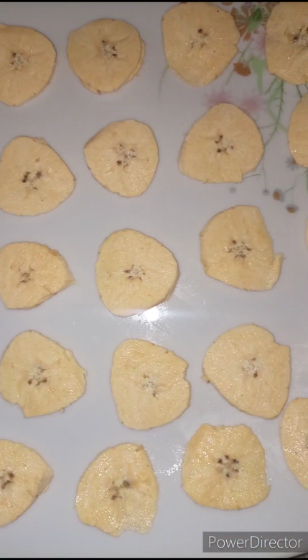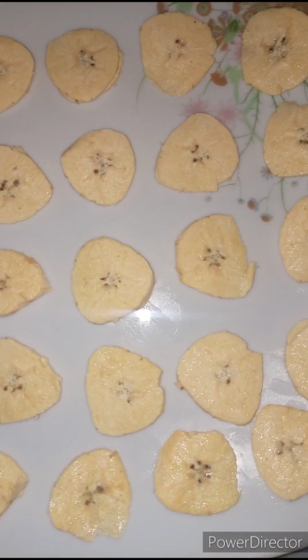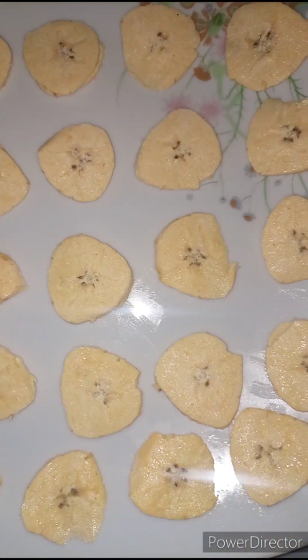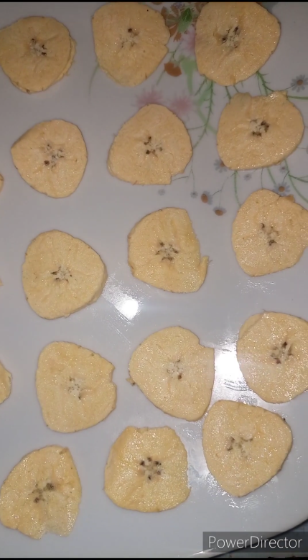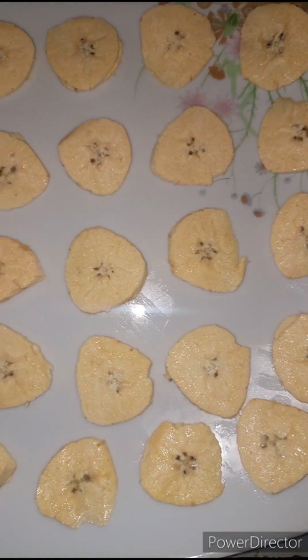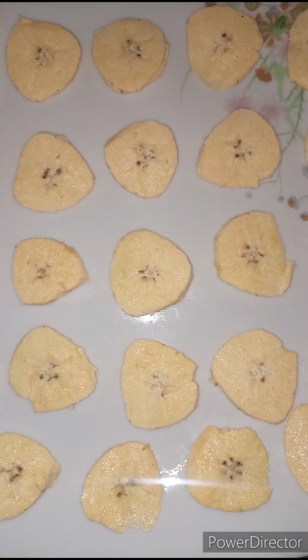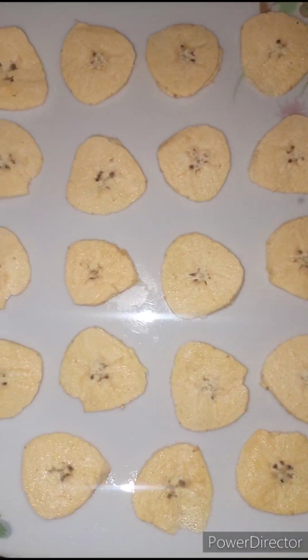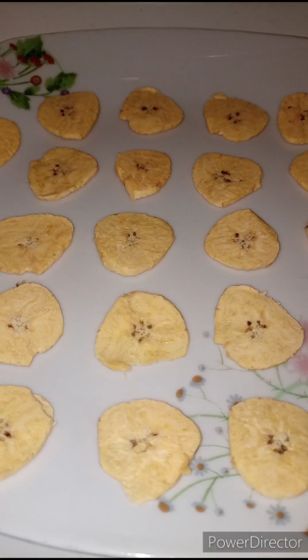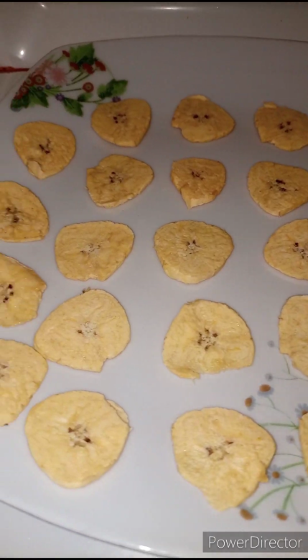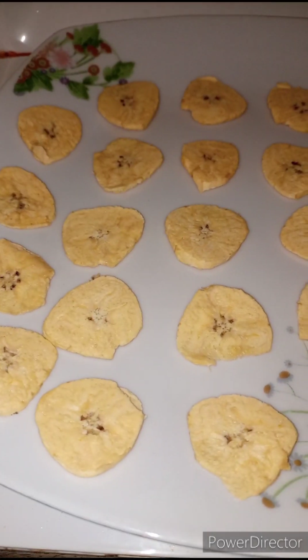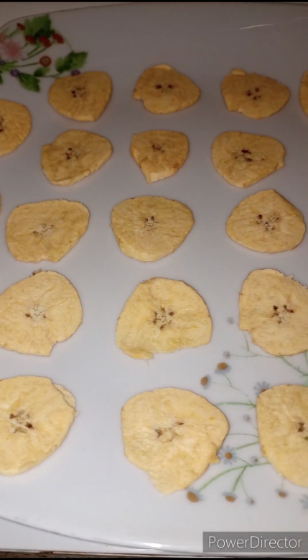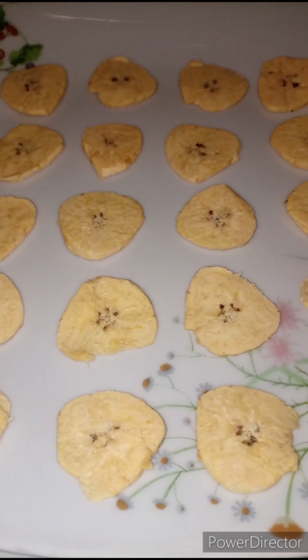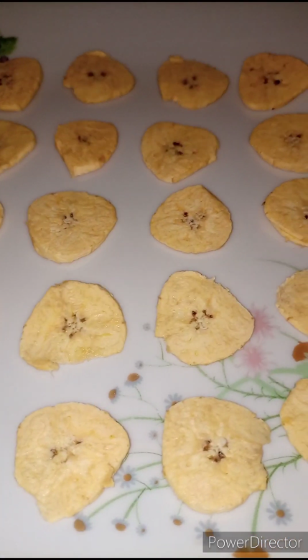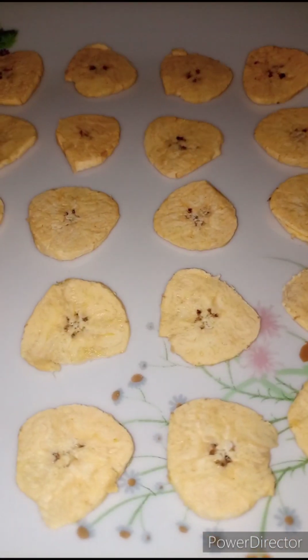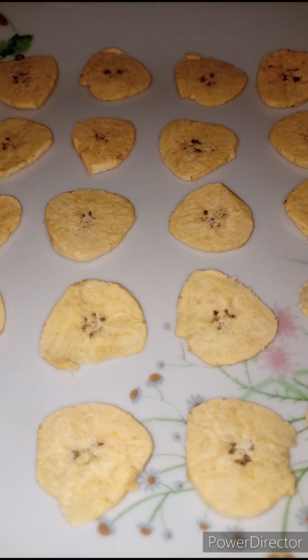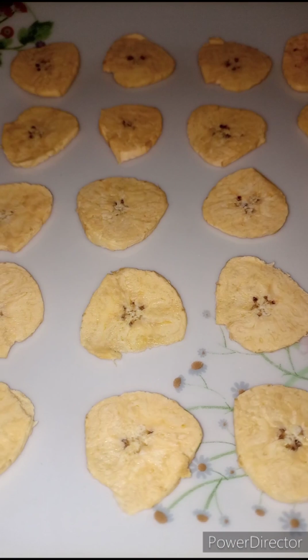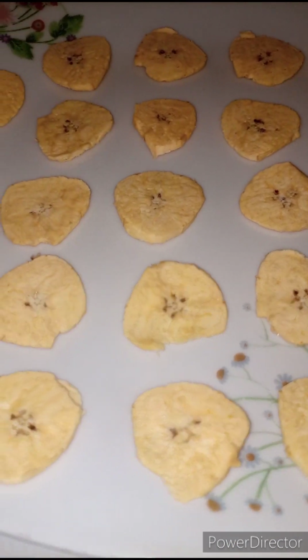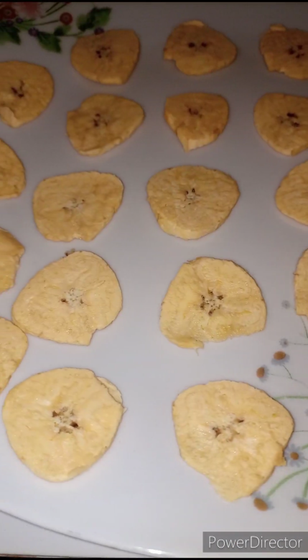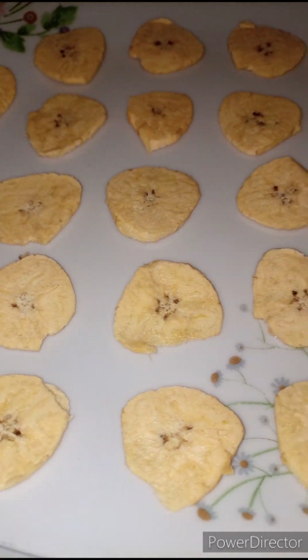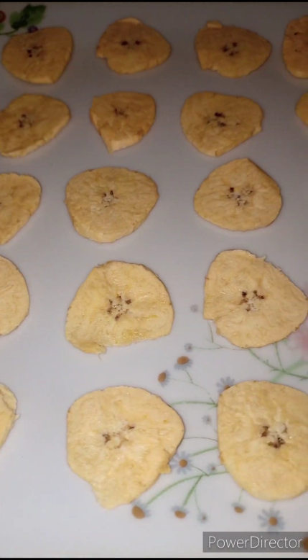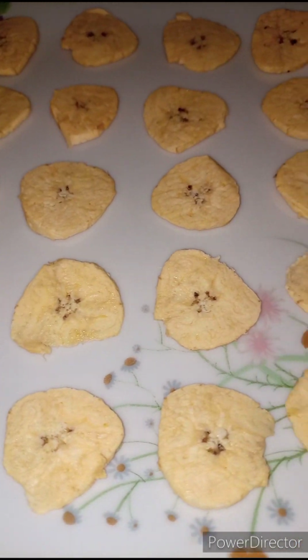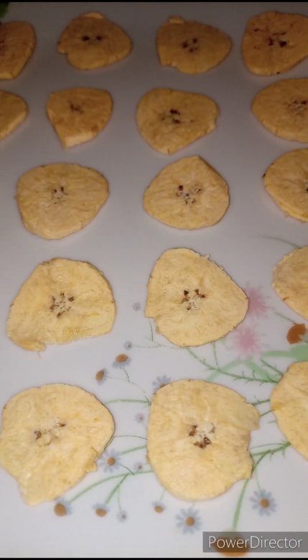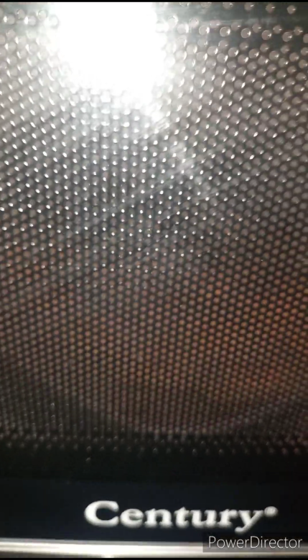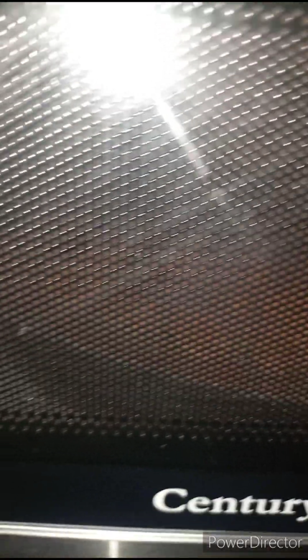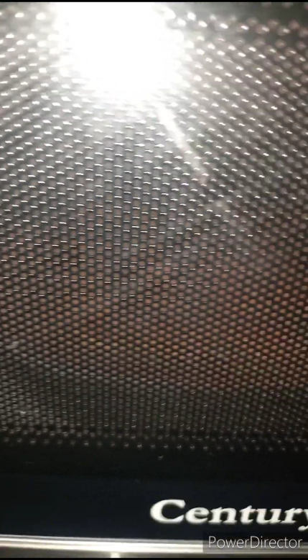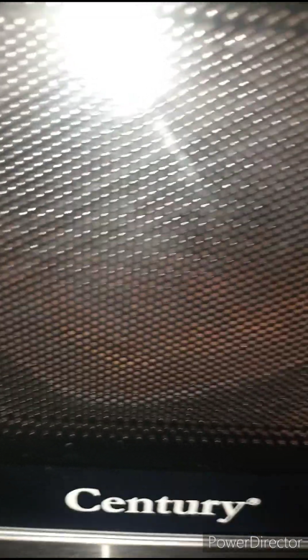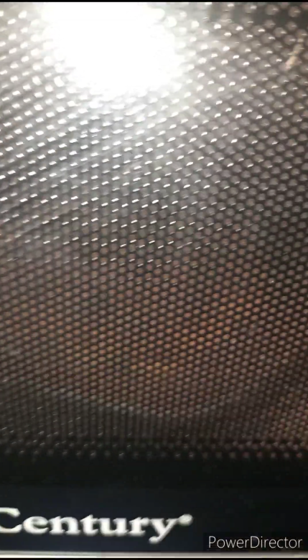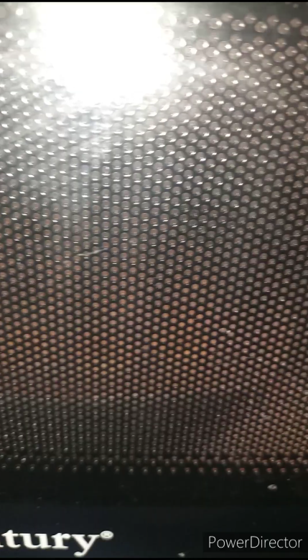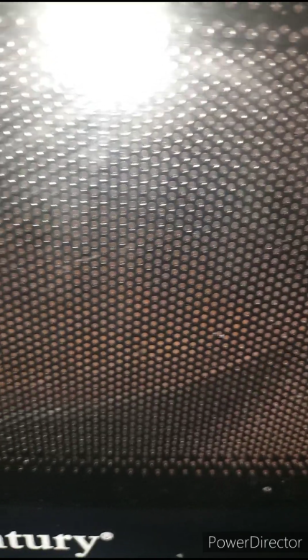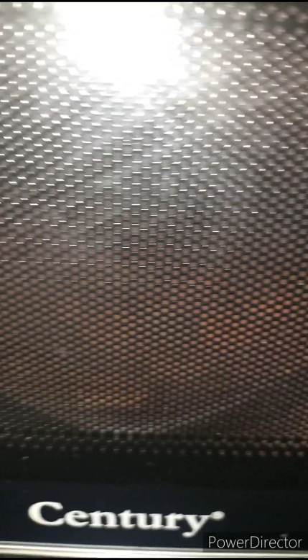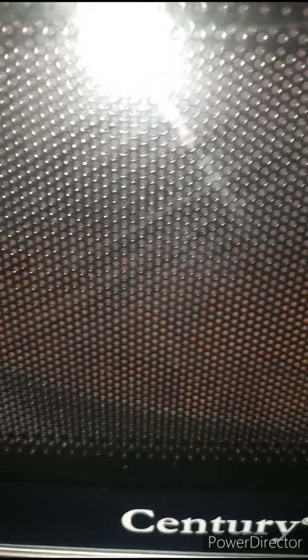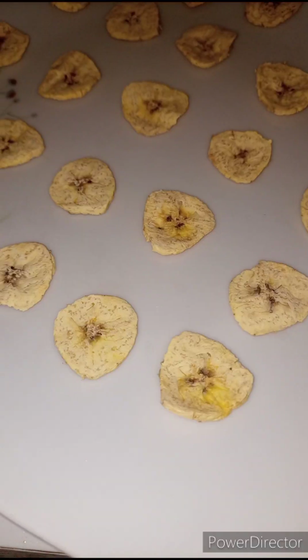Now we are going to transfer this to the microwave under the first settings. We are going to defrost this for 20 minutes.